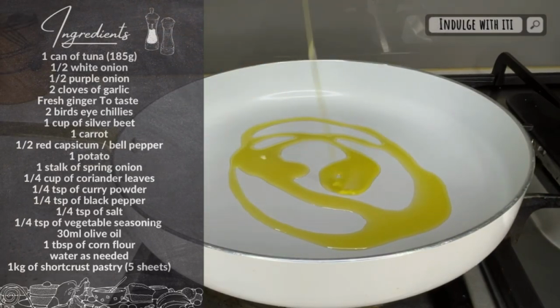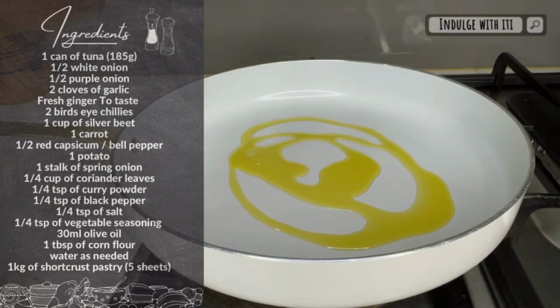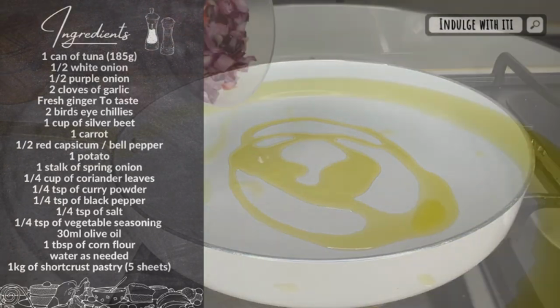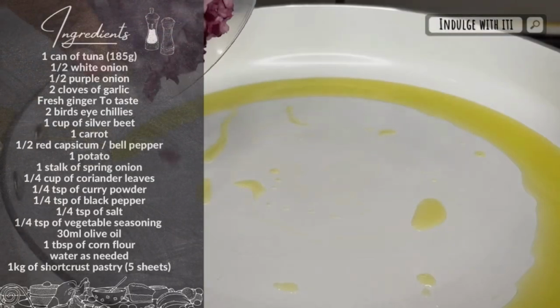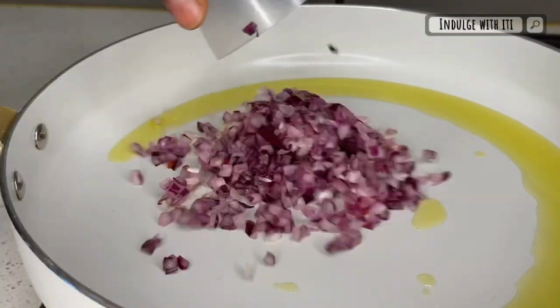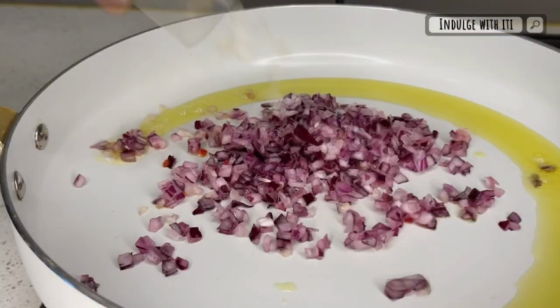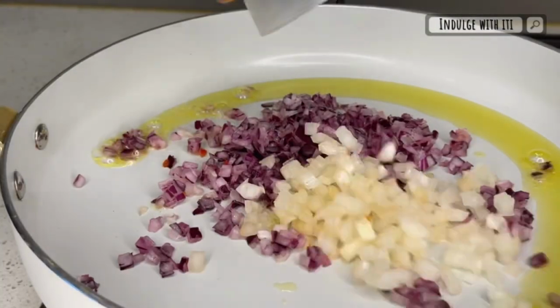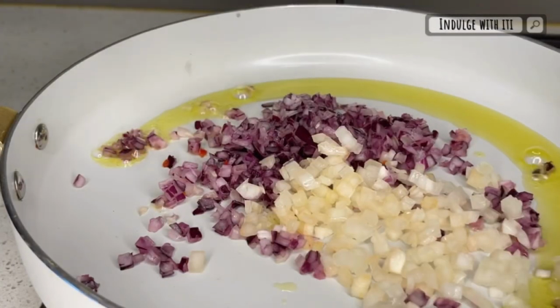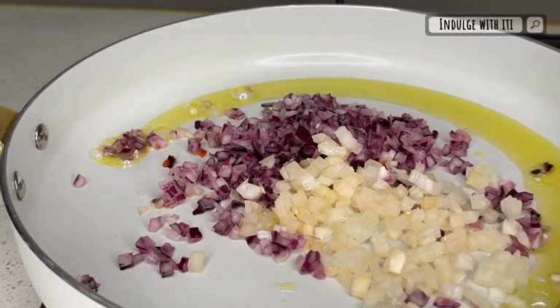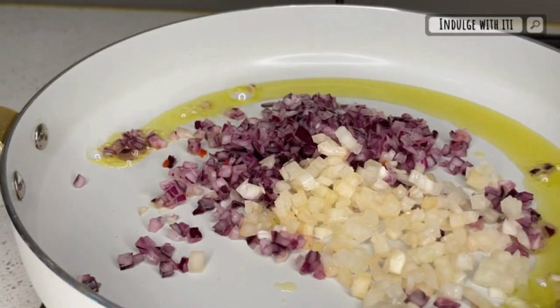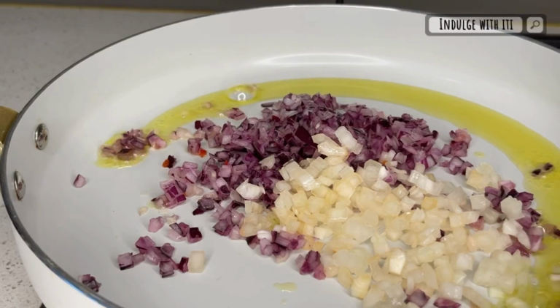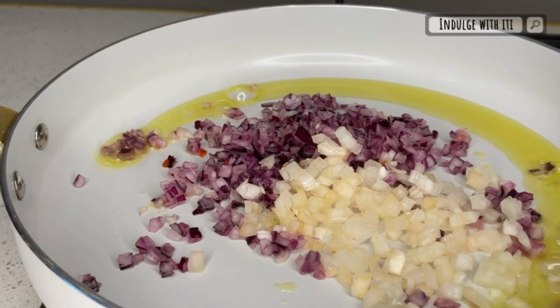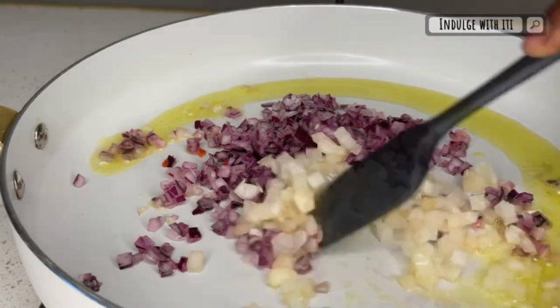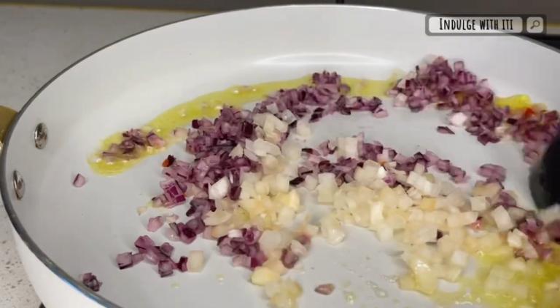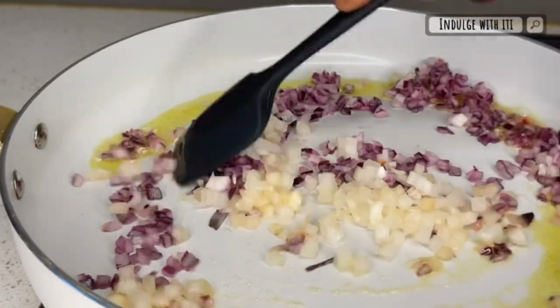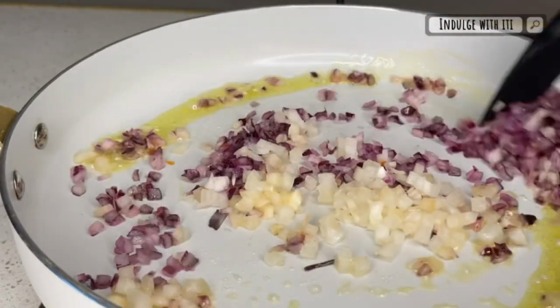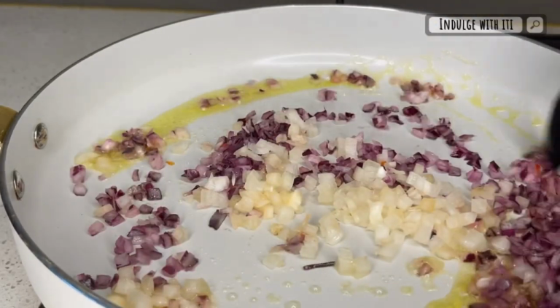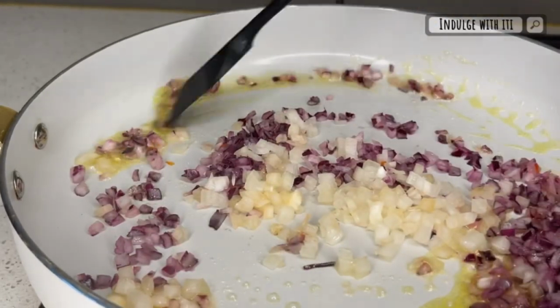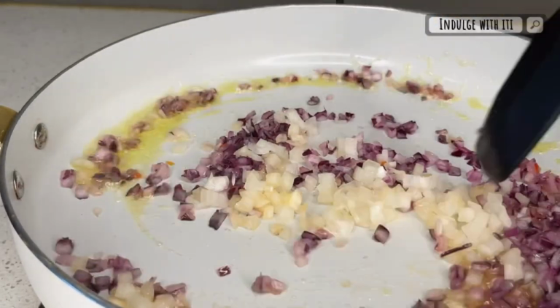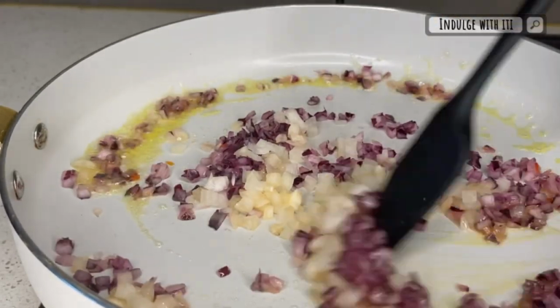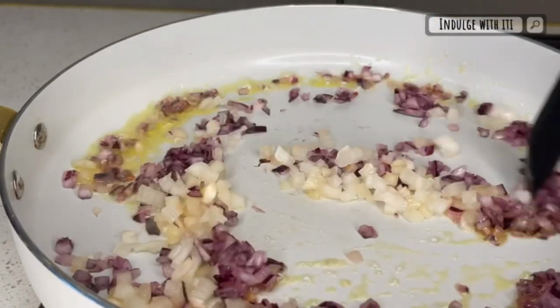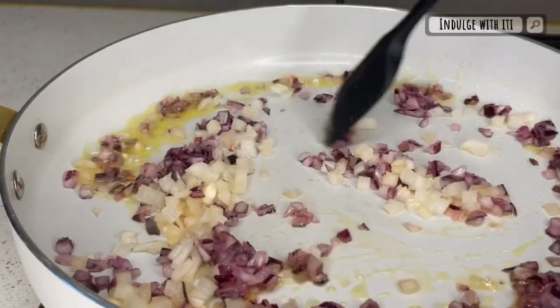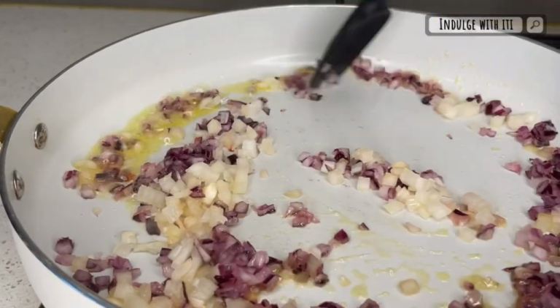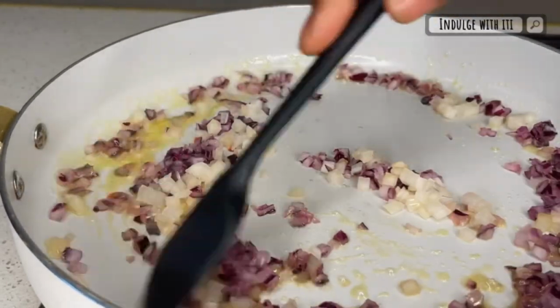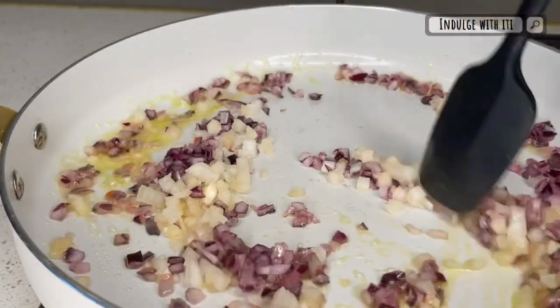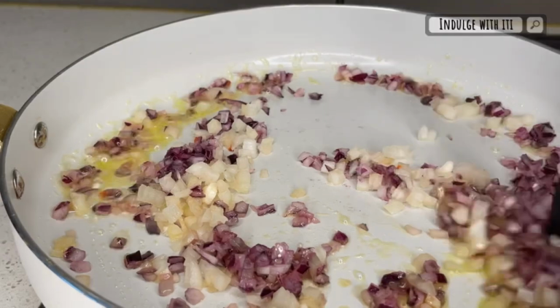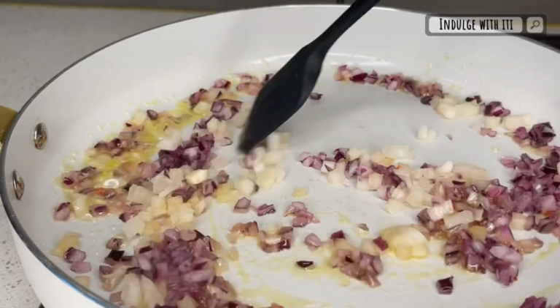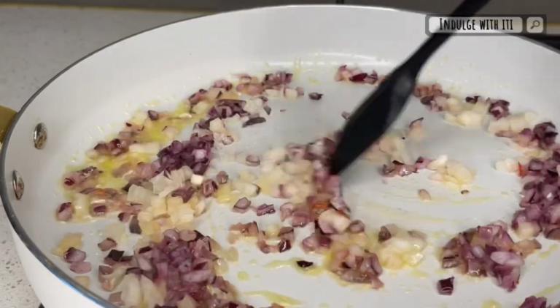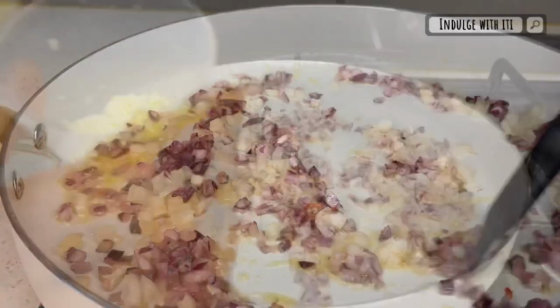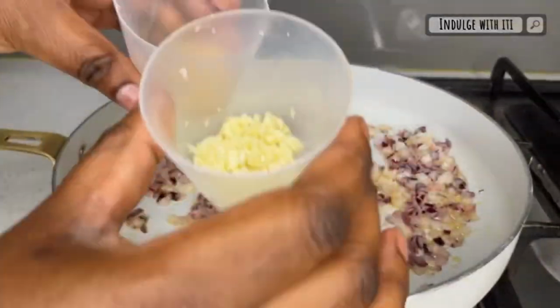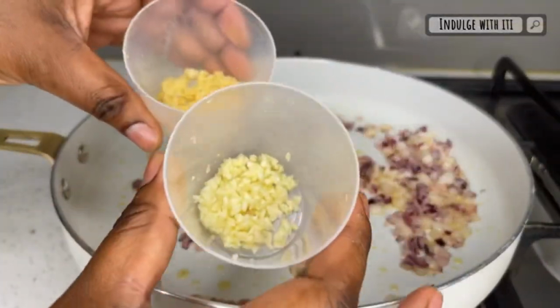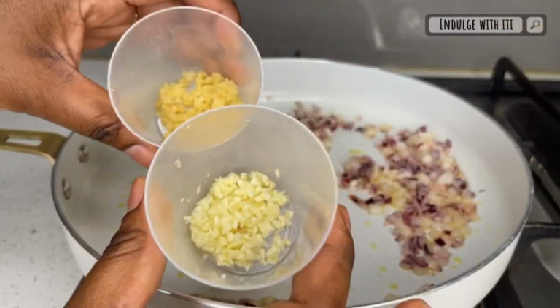To begin with, I'm going to add some olive oil to a heated pan followed by some purple and white onions. Sauté your onions on low to medium heat before going ahead to add your minced garlic and ginger.